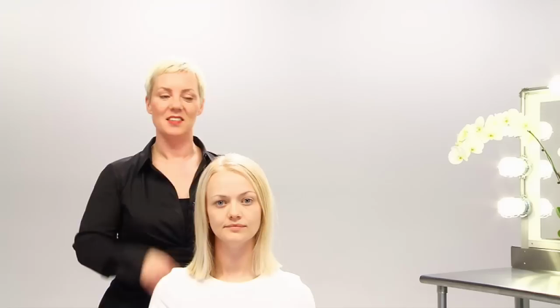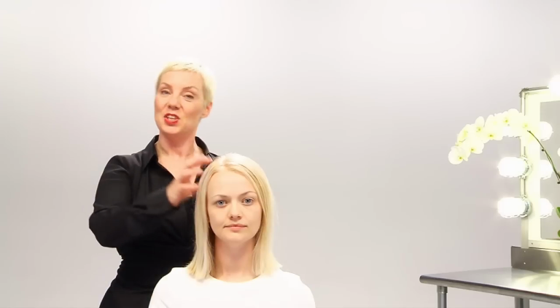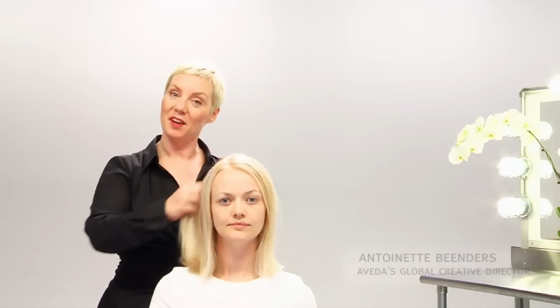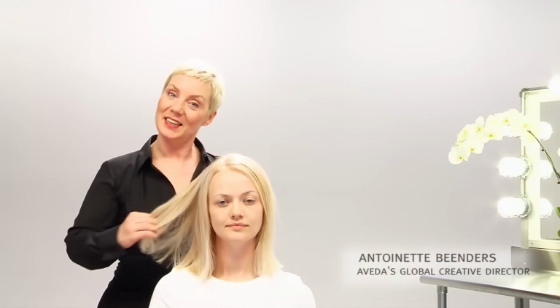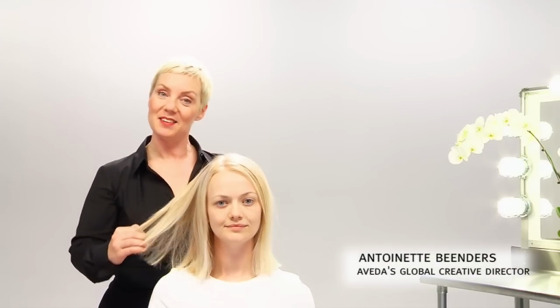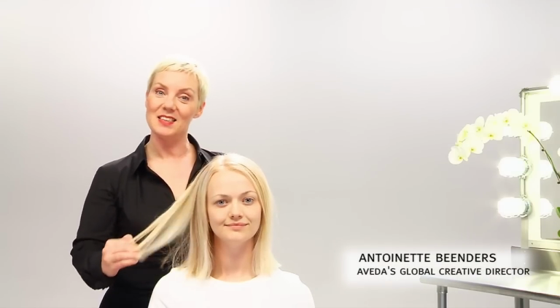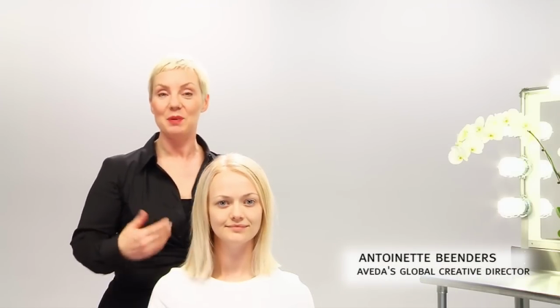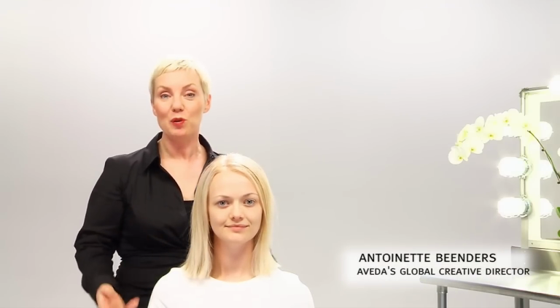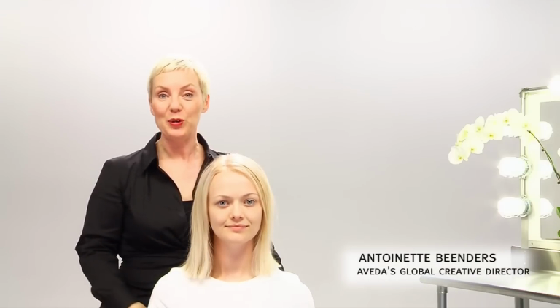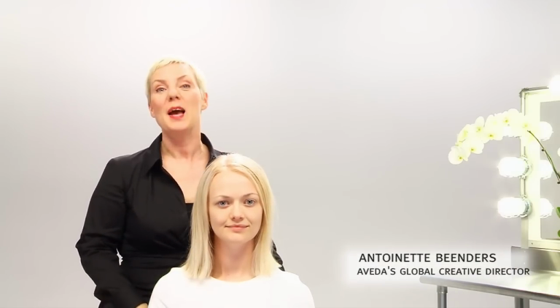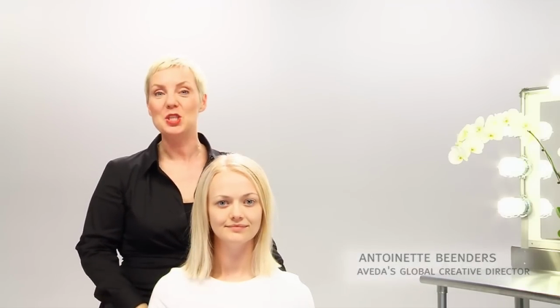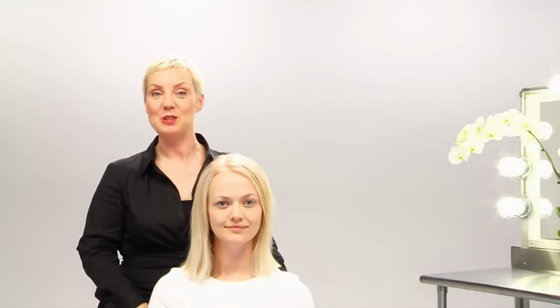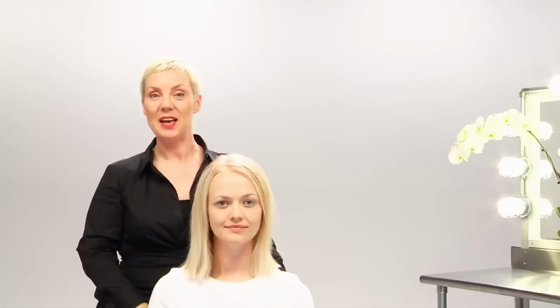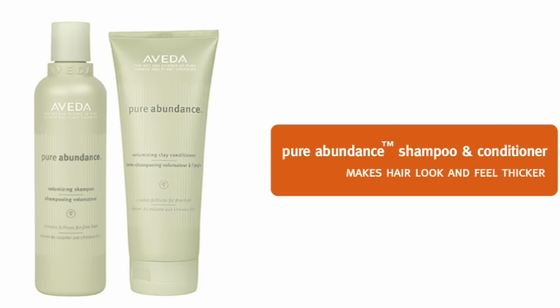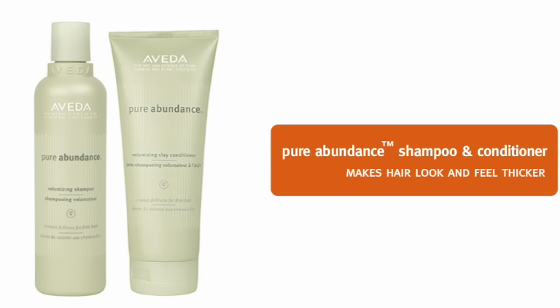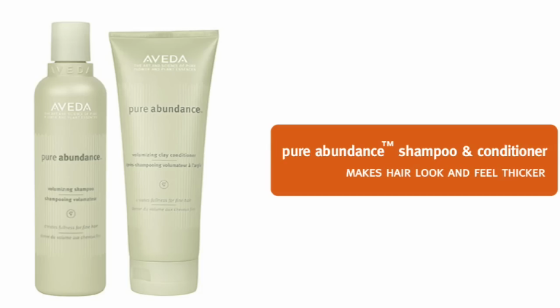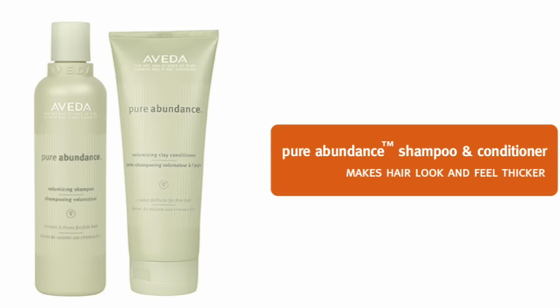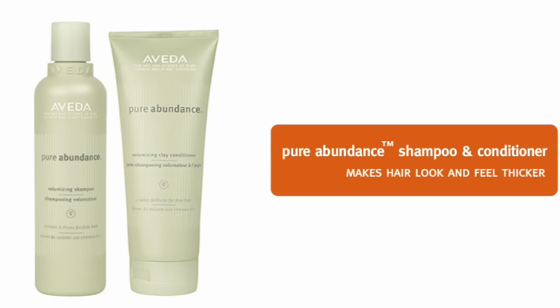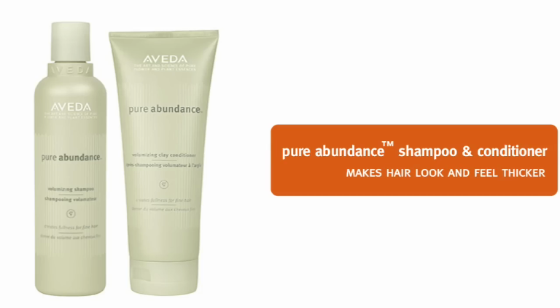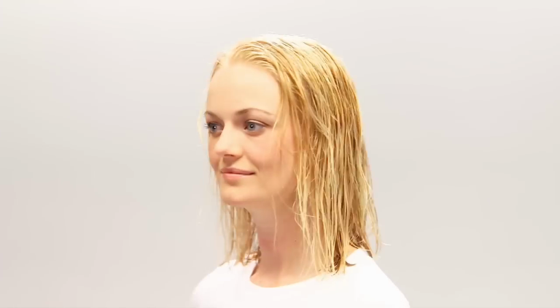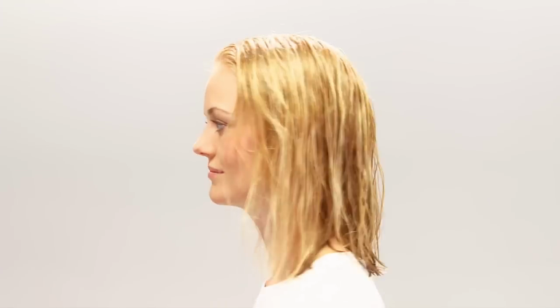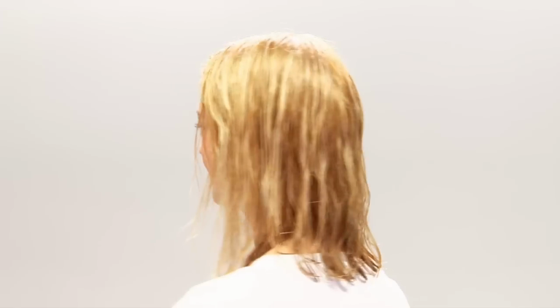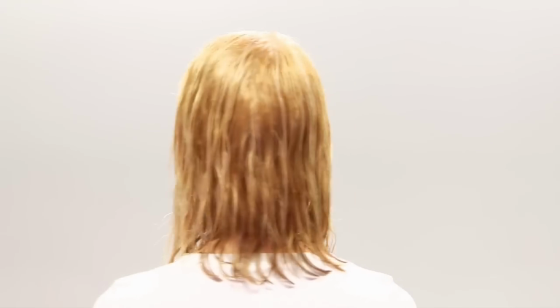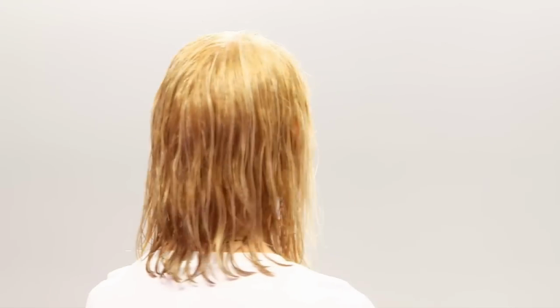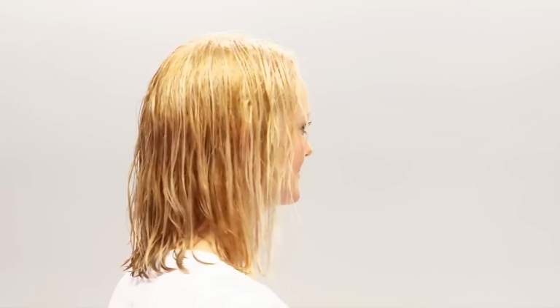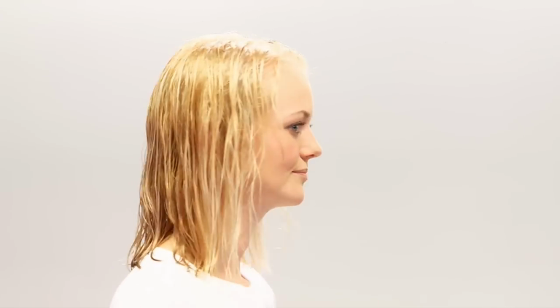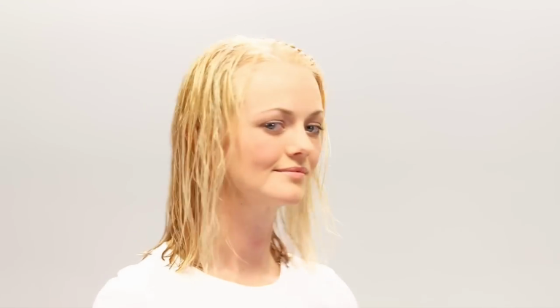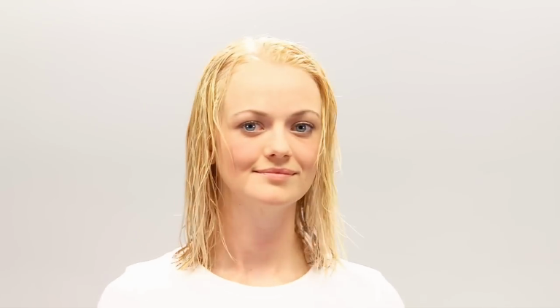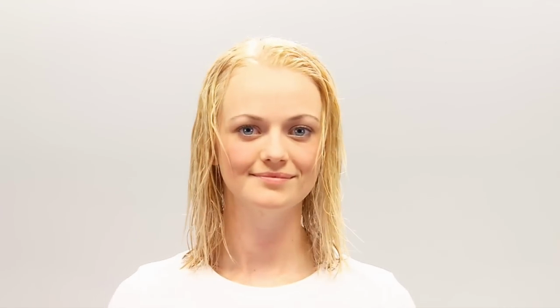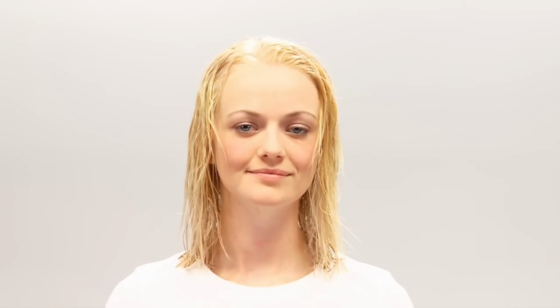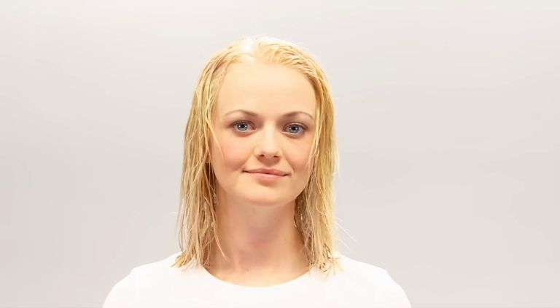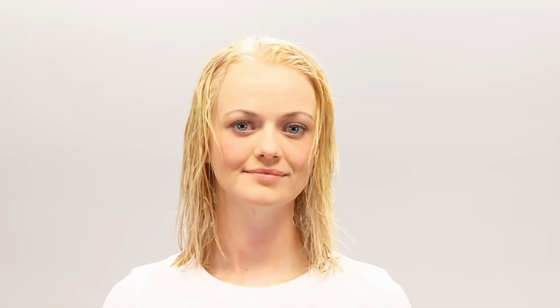Is your hair fine like Sarah's and you would like more volume? Let me show you how to do that. We've used Pure Abundance Shampoo and Conditioner to add more volume to Sarah's hair. Pure Abundance makes fine hair appear to look thicker.